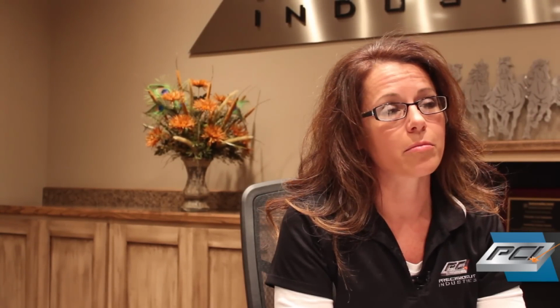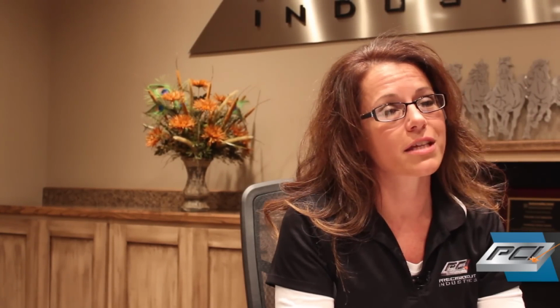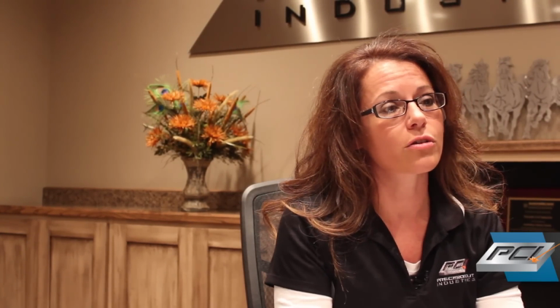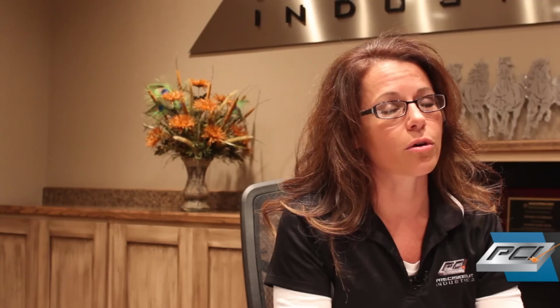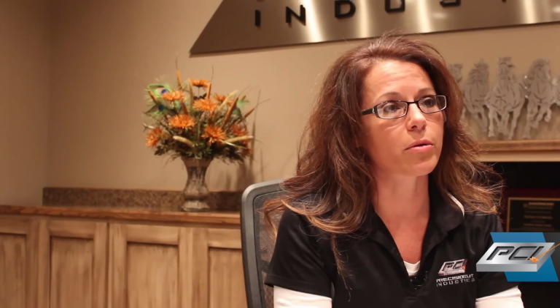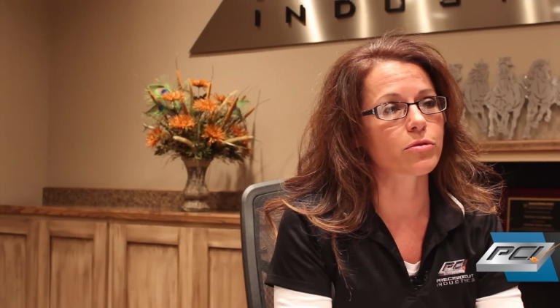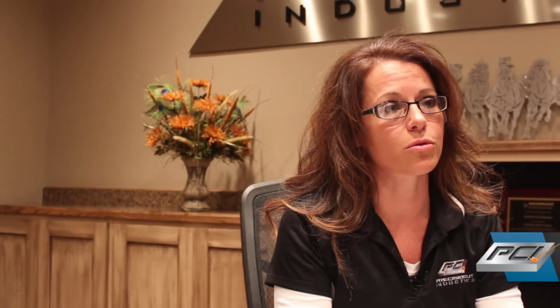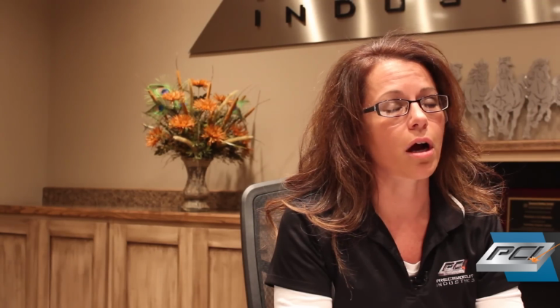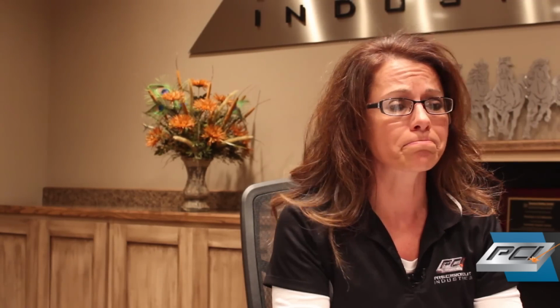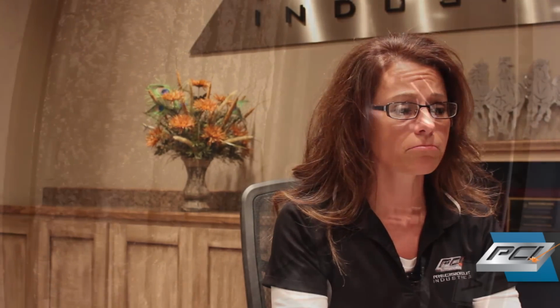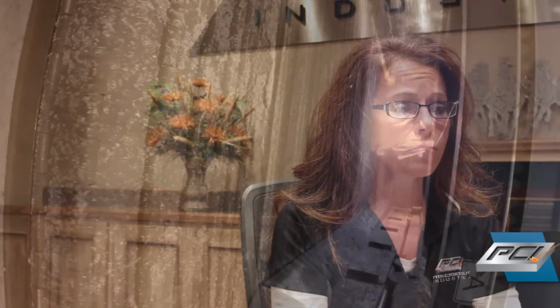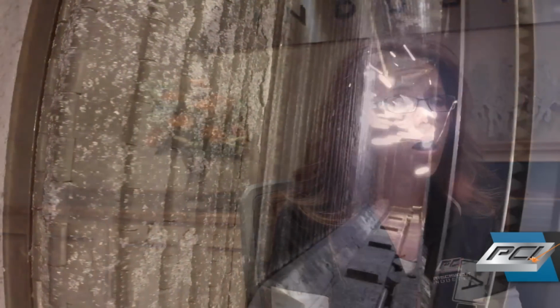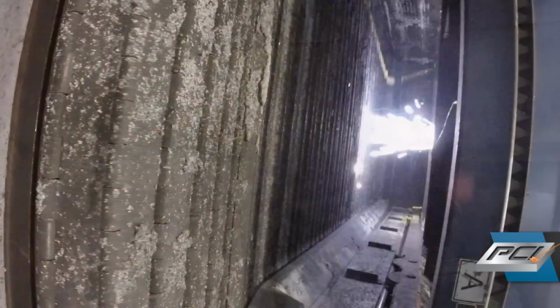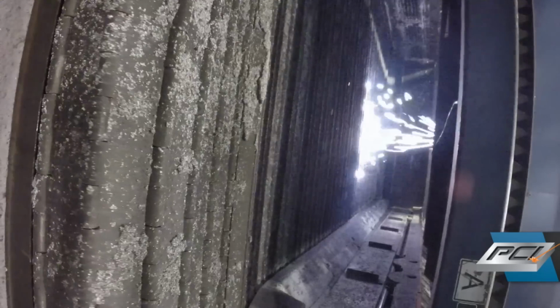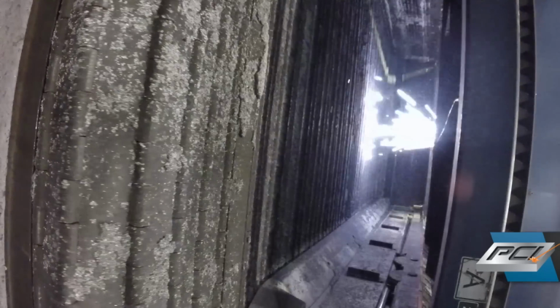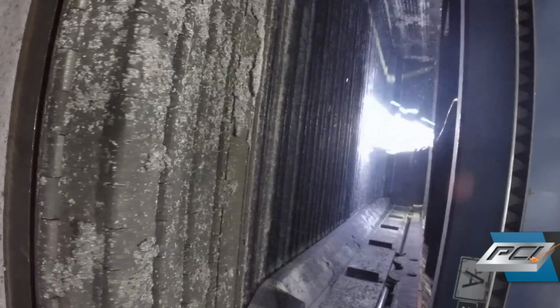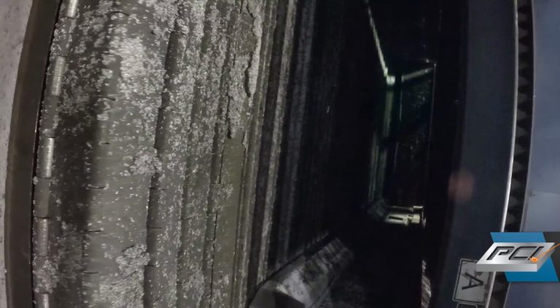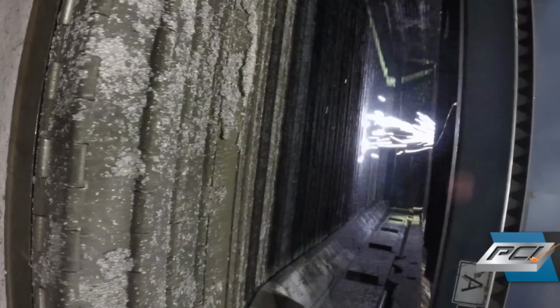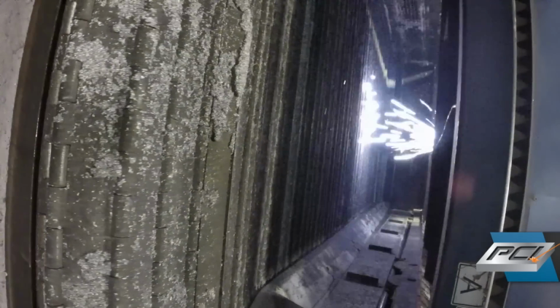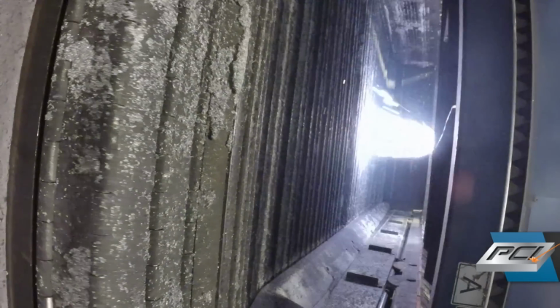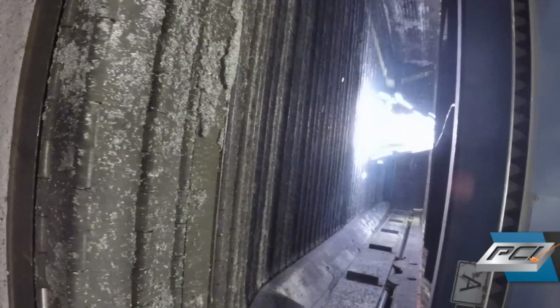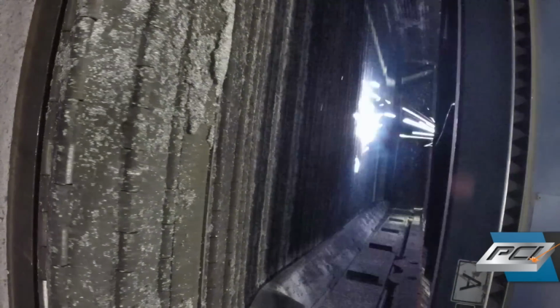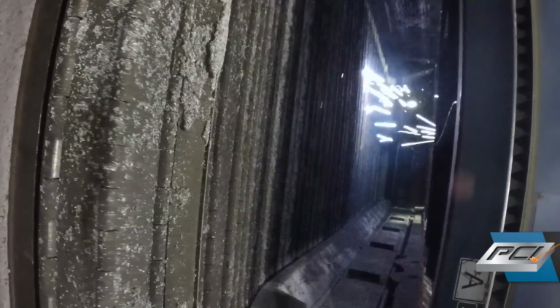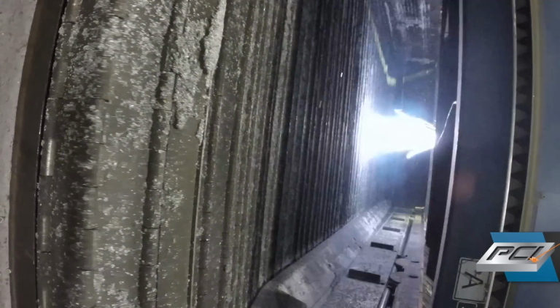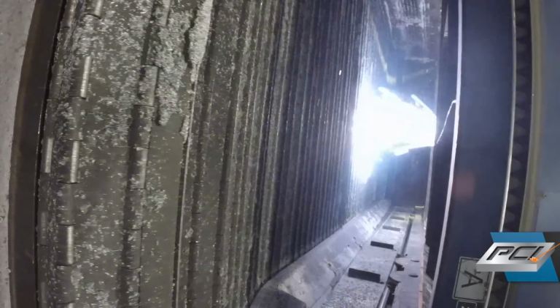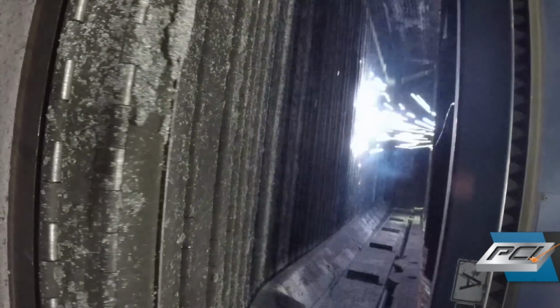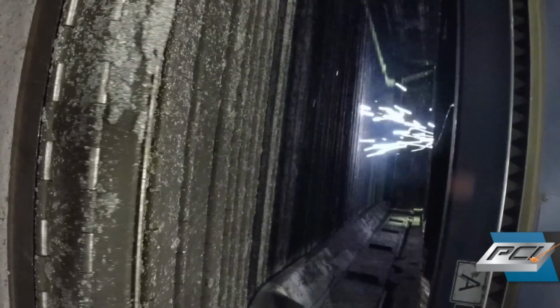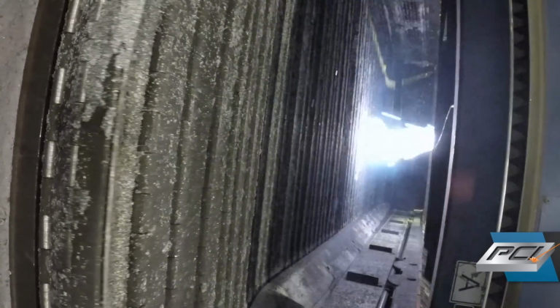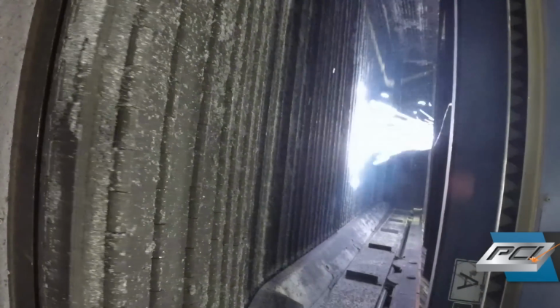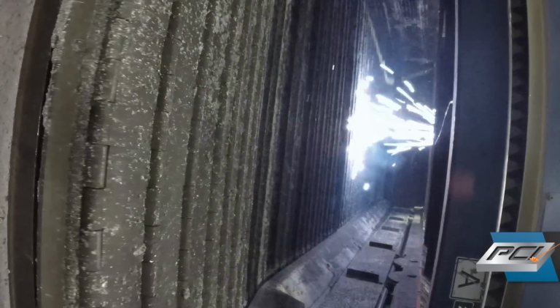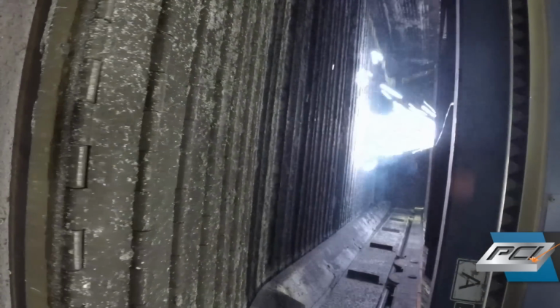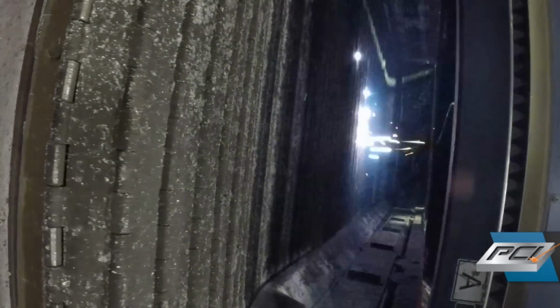We were also able to not necessarily do a full weld on certain things — maybe do a stitch weld instead. Those kinds of little things can turn into some big price reductions for the customer.